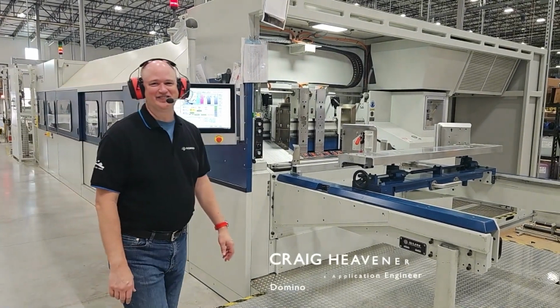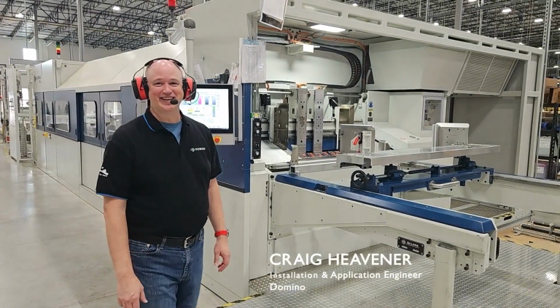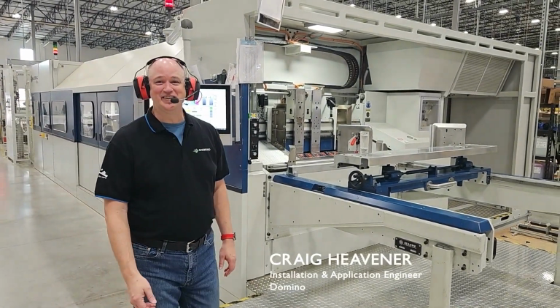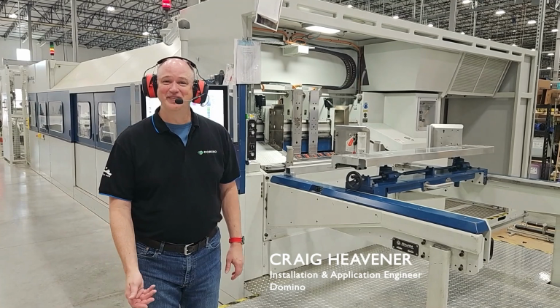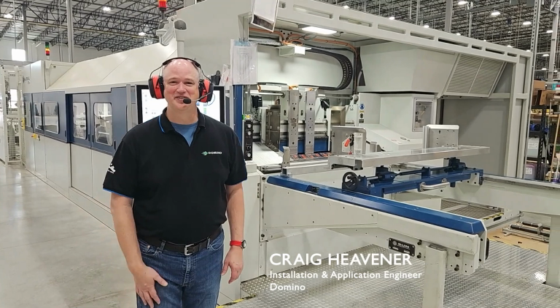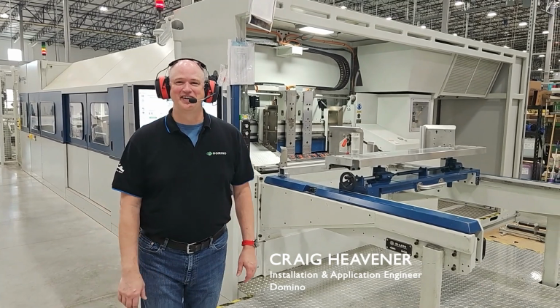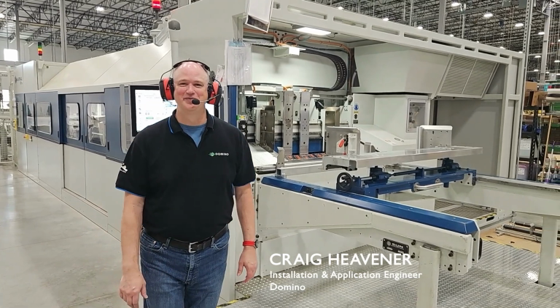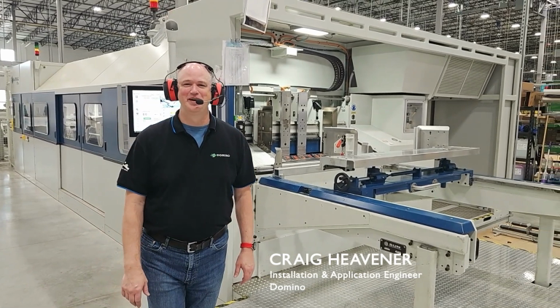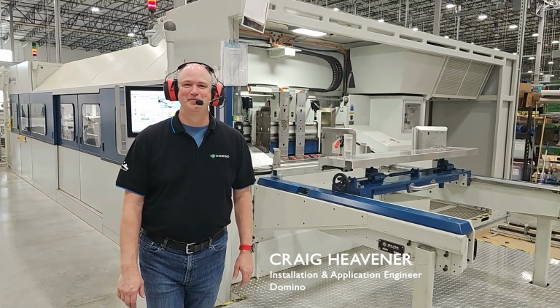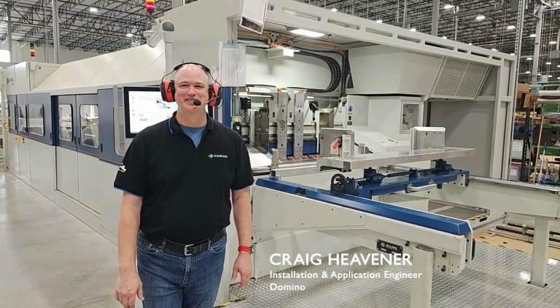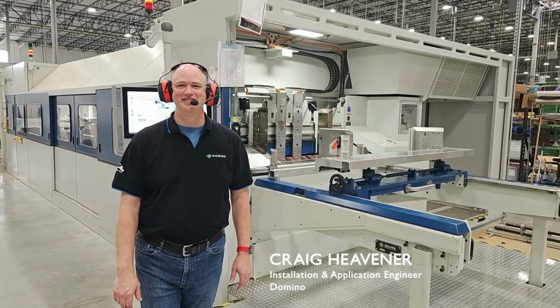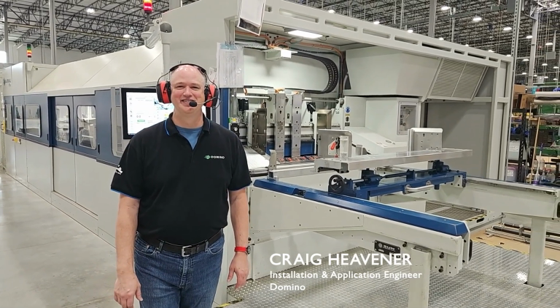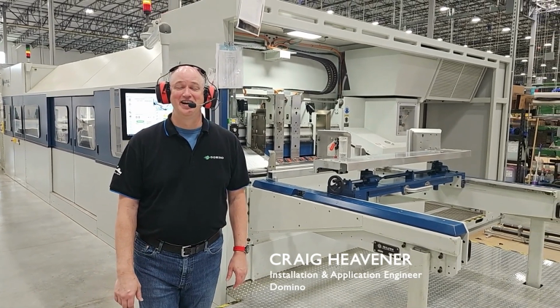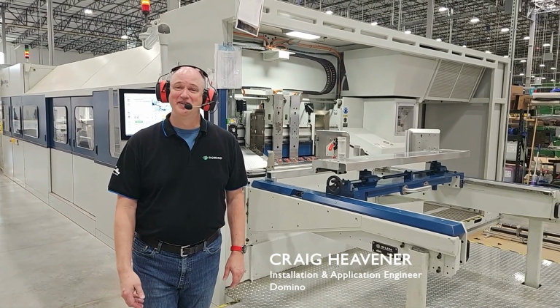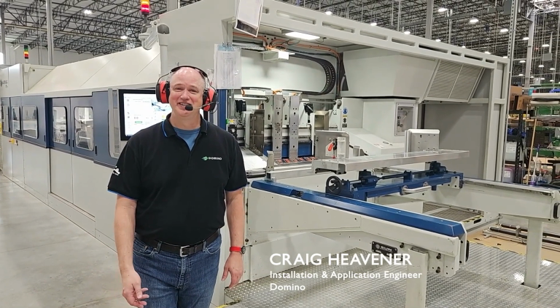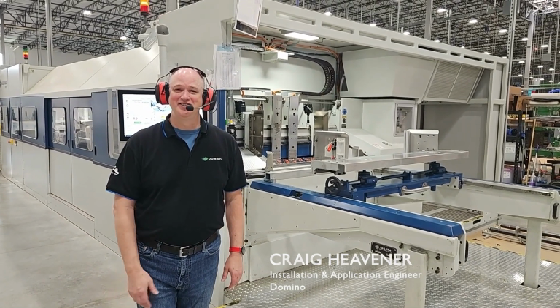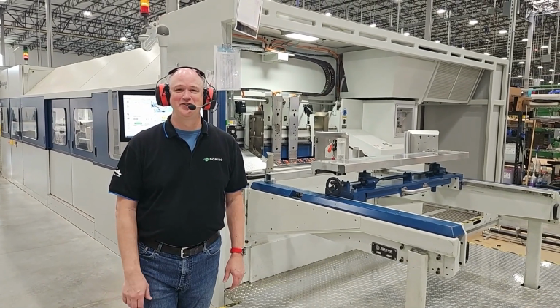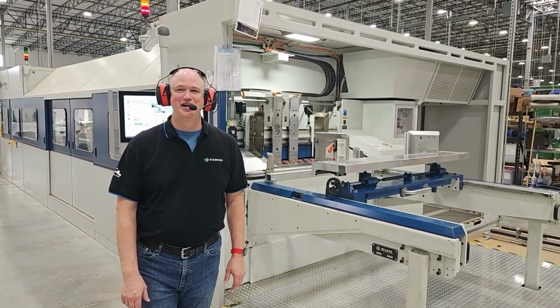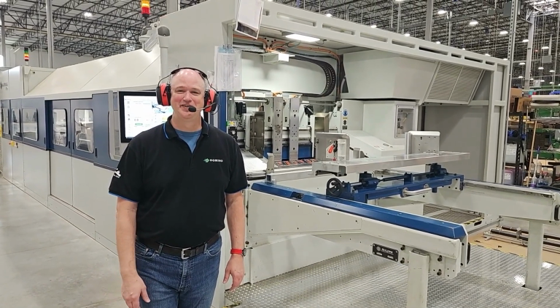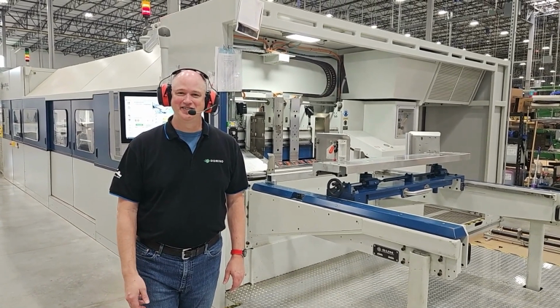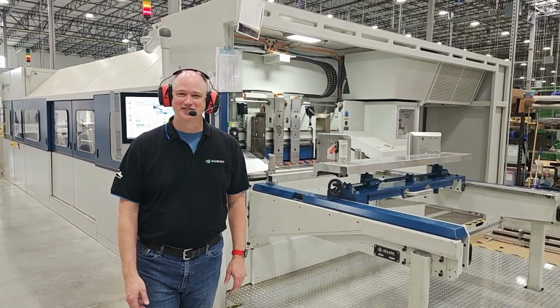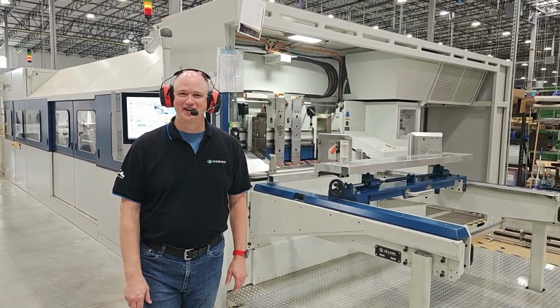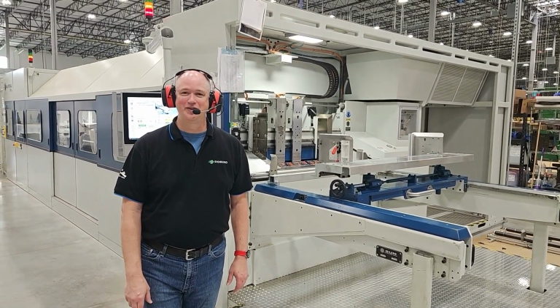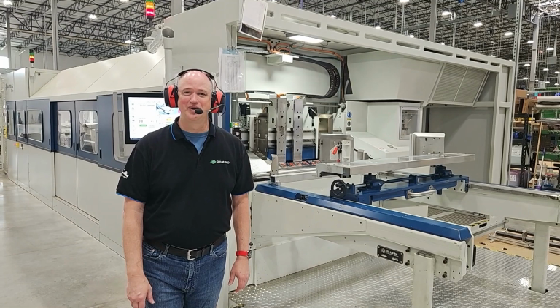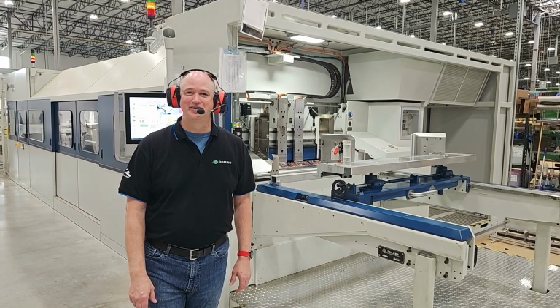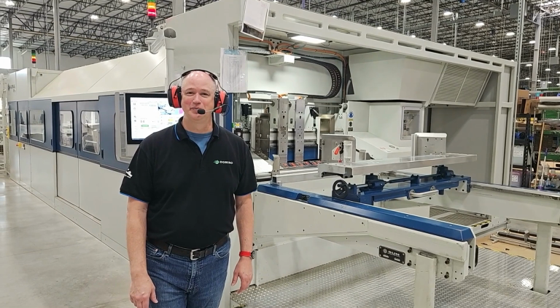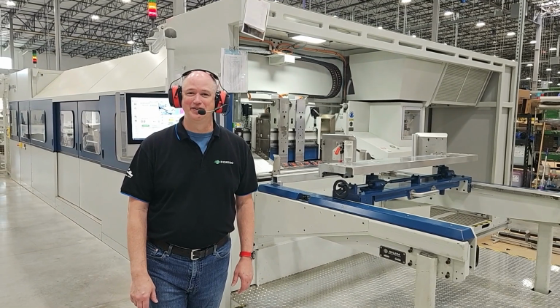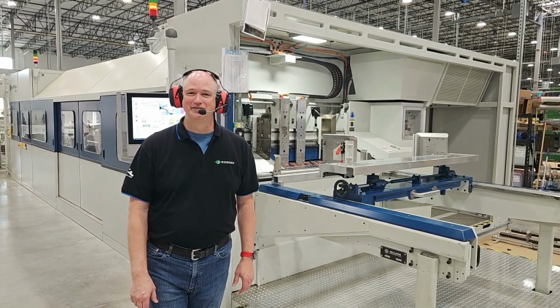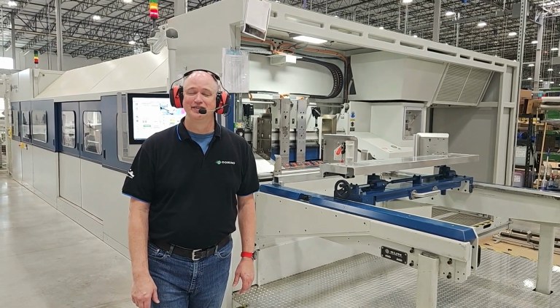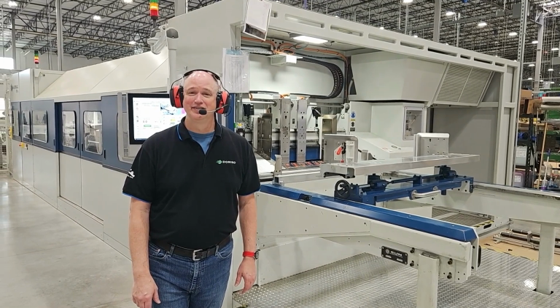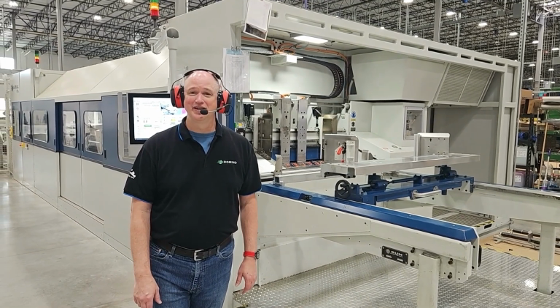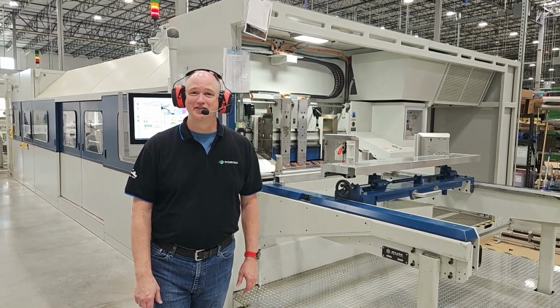Hi, my name is Craig Evner with Domino Printing Sciences. I'm here today to show you the Domino X630i corrugated digital press. Let's take a look around.